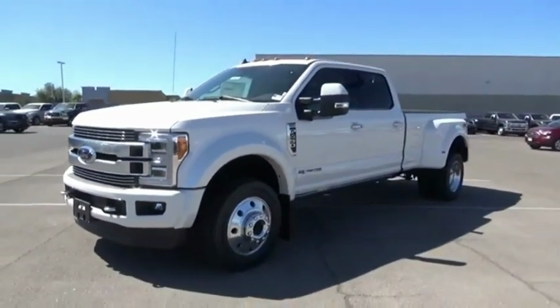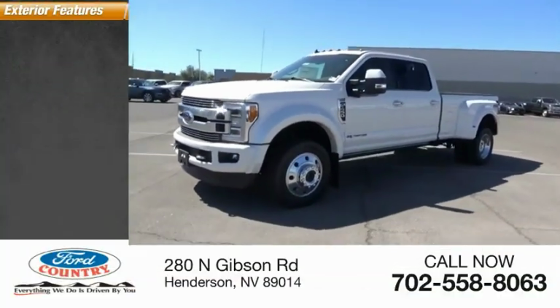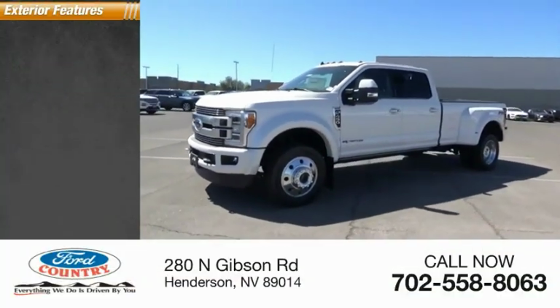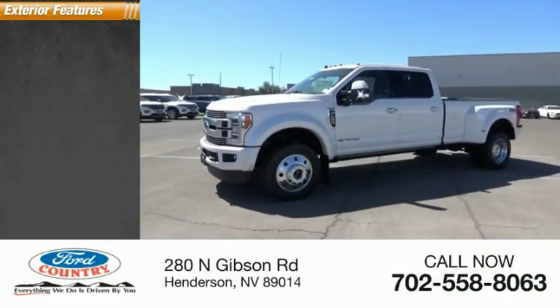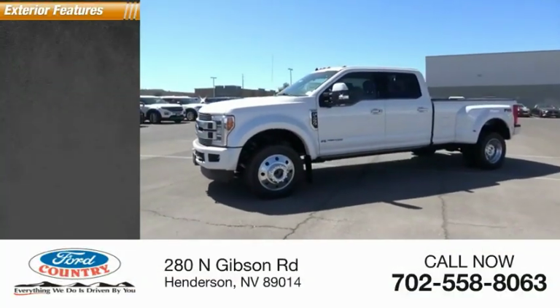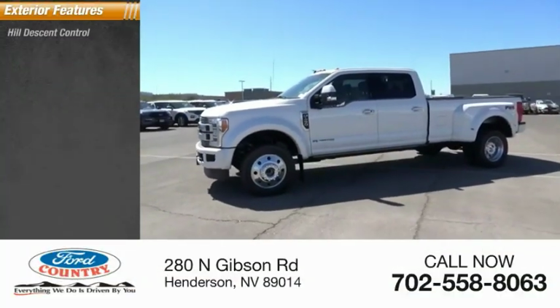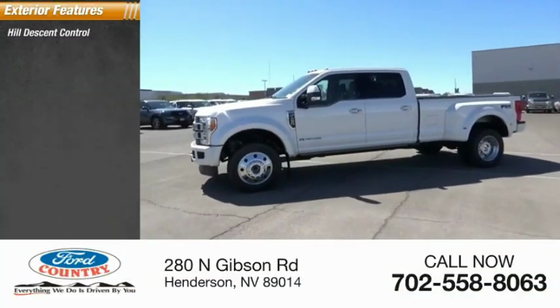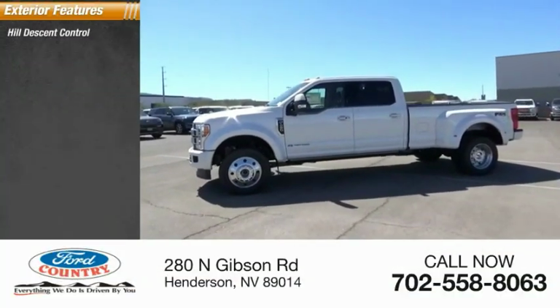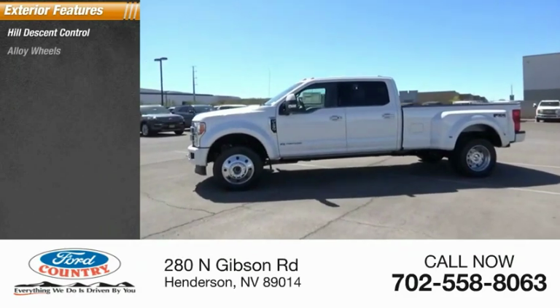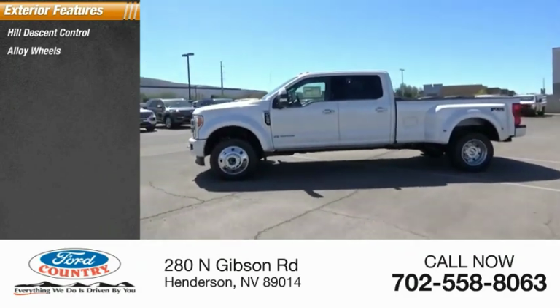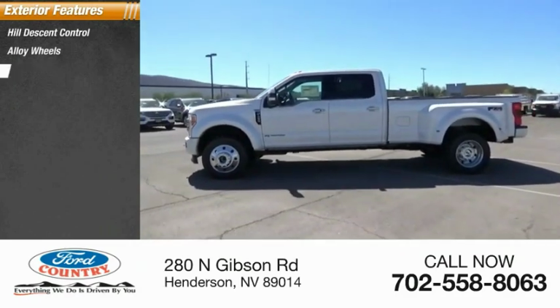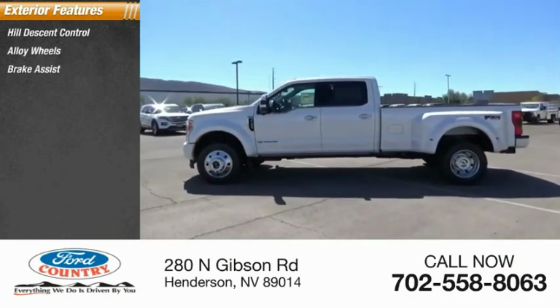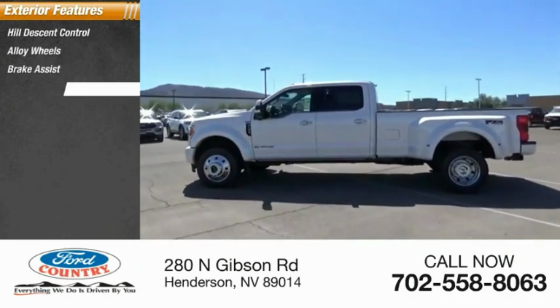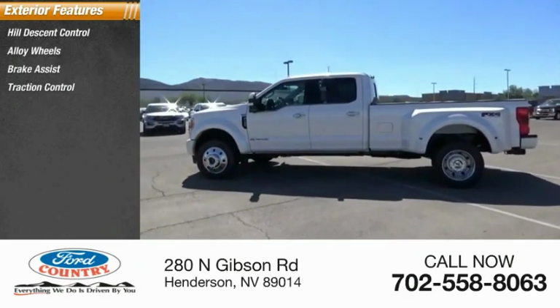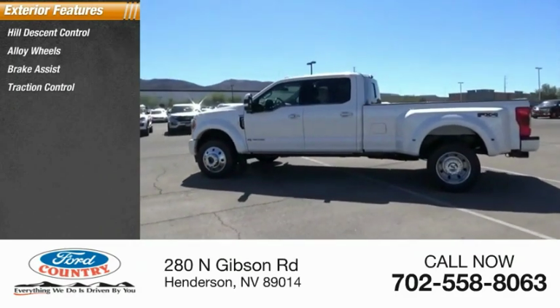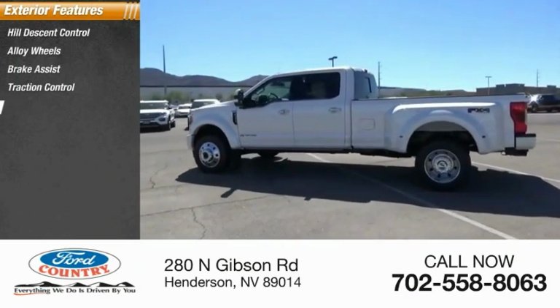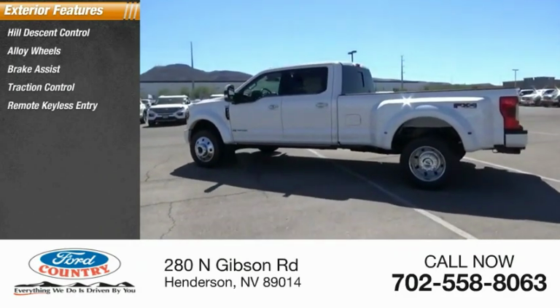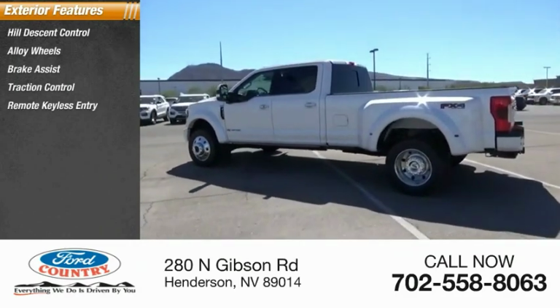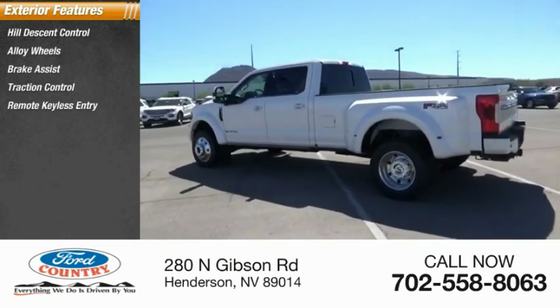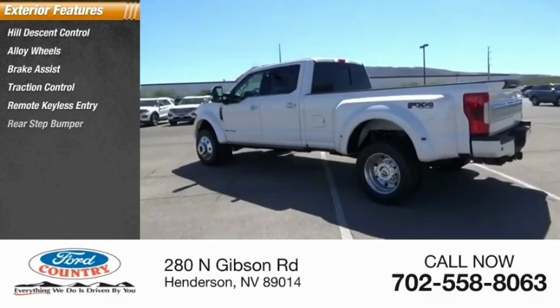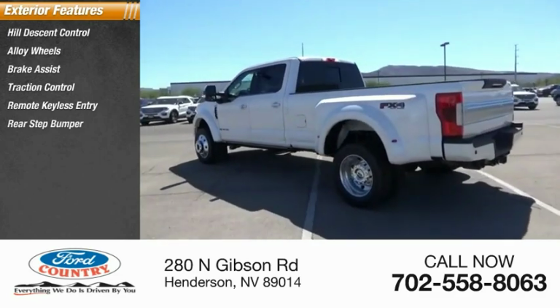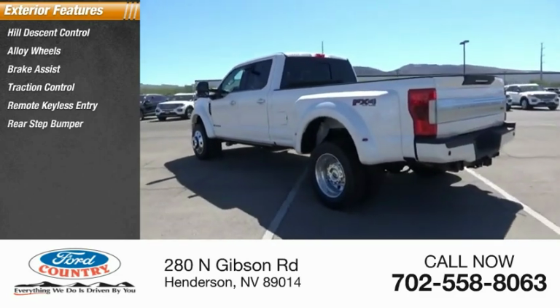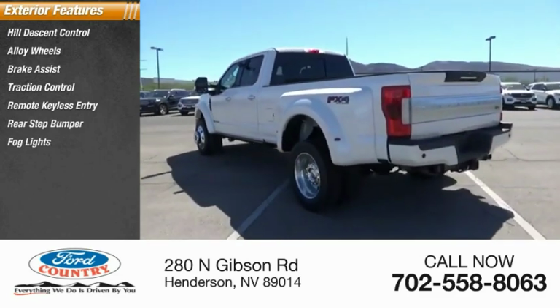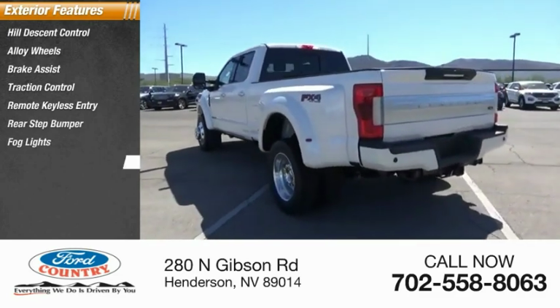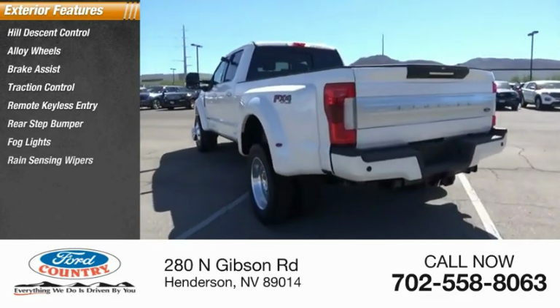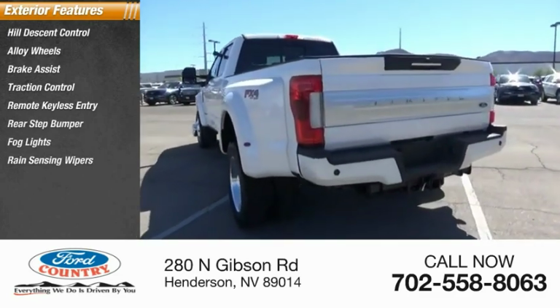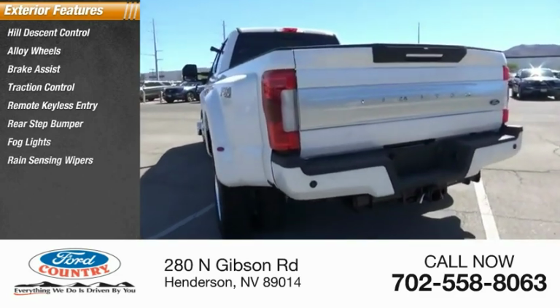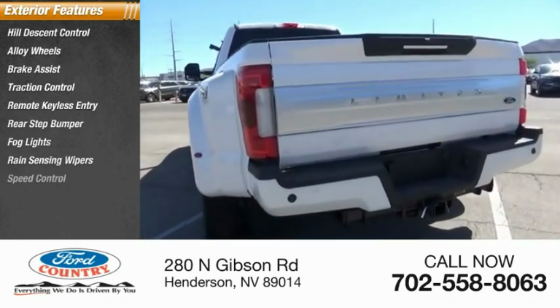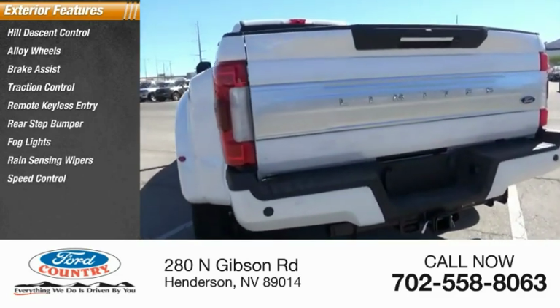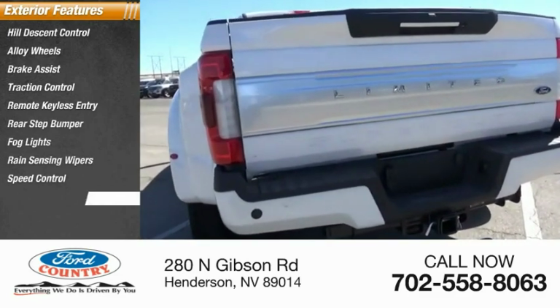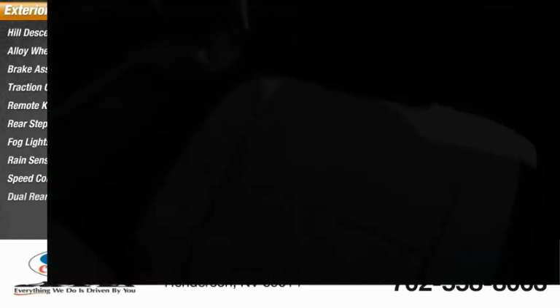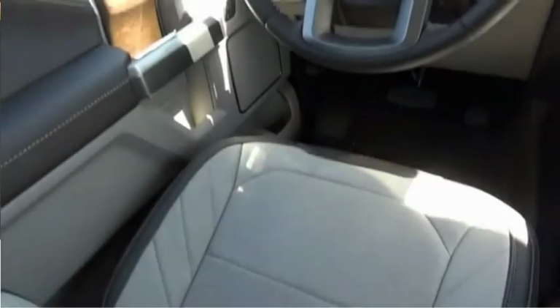Here are some of this vehicle's great options: hill descent control, alloy wheels, brake assist, traction control, remote keyless entry, rear step bumper, fog lights, rain-sensing wipers, speed control, and dual rear wheels.